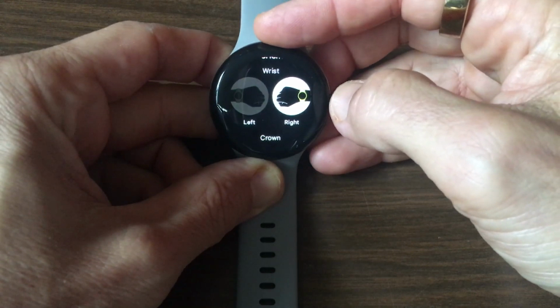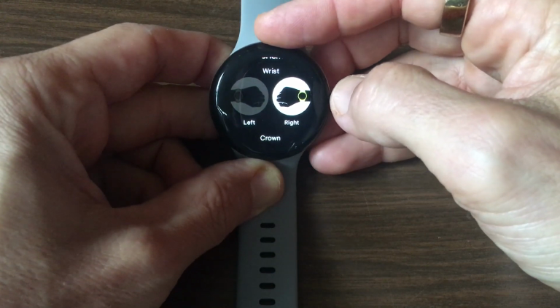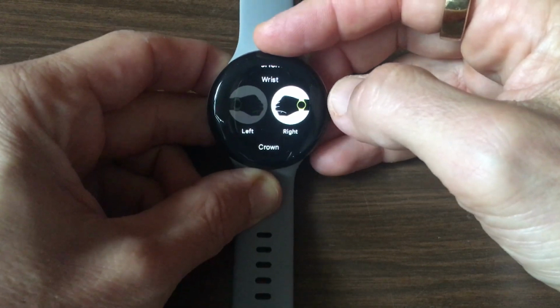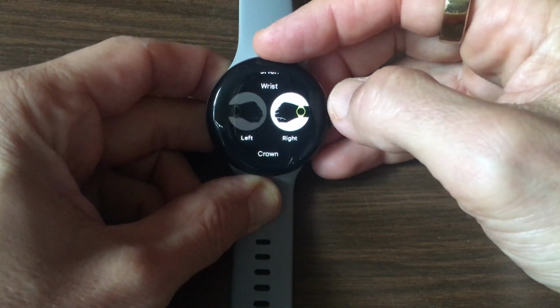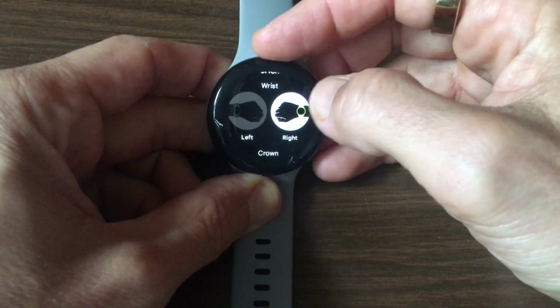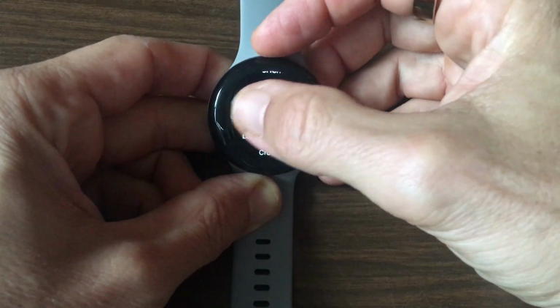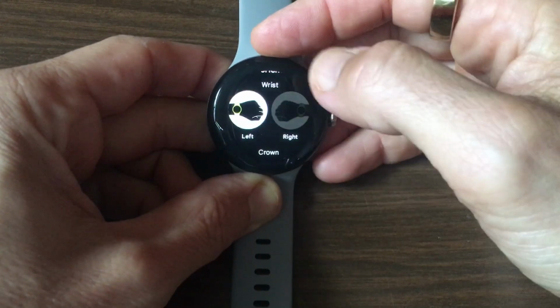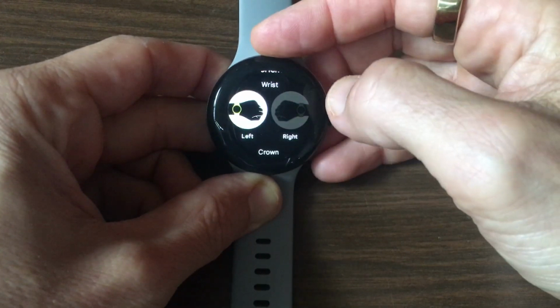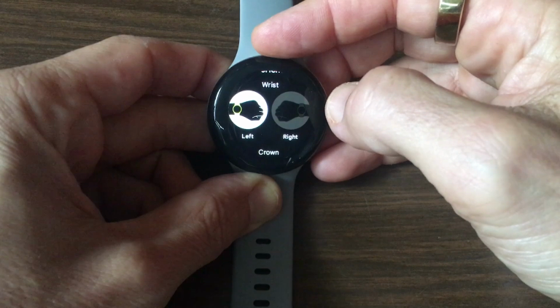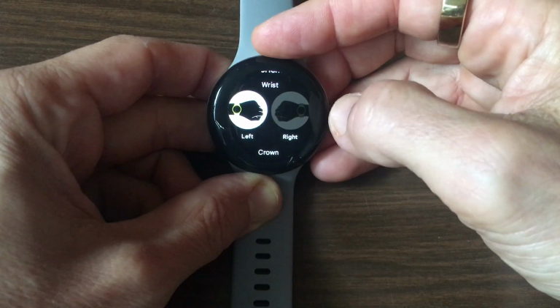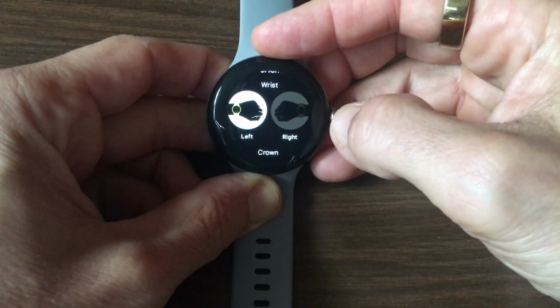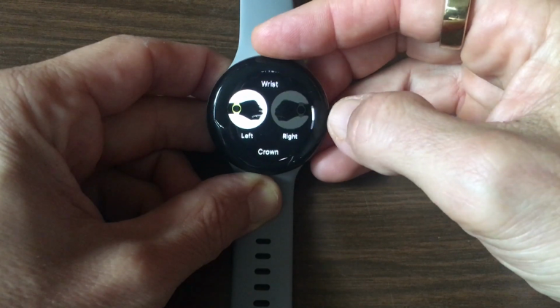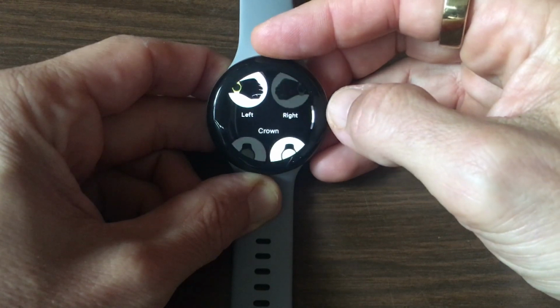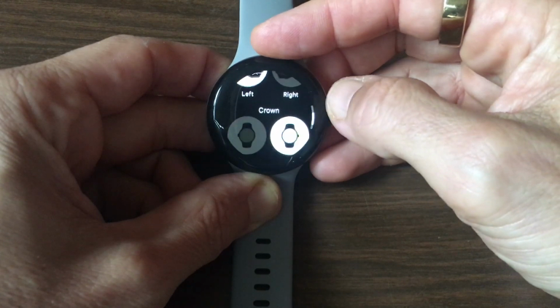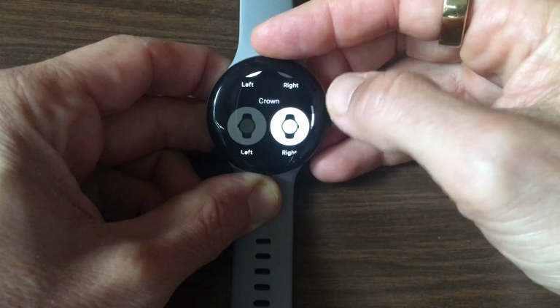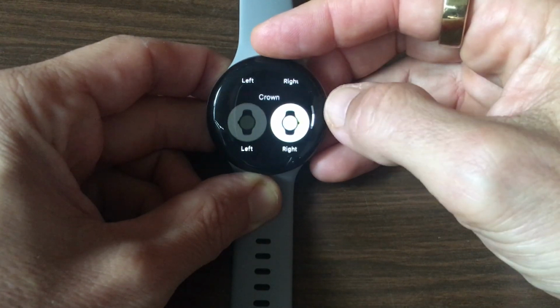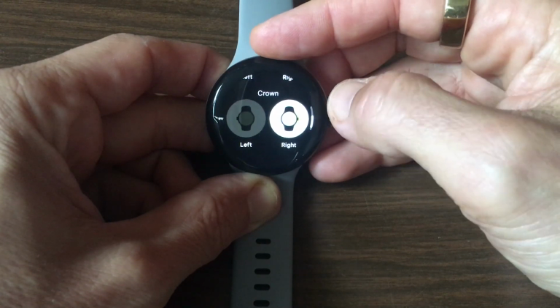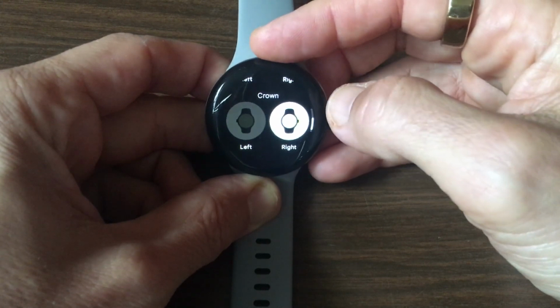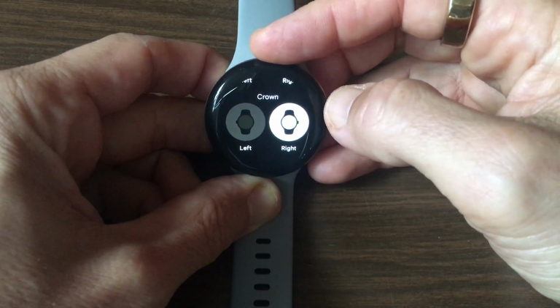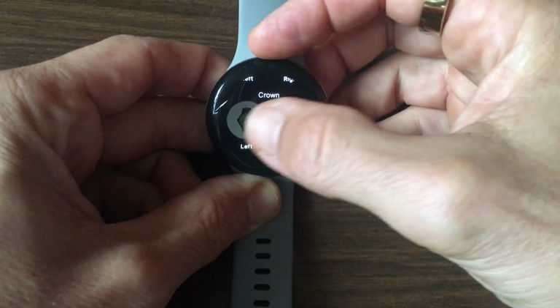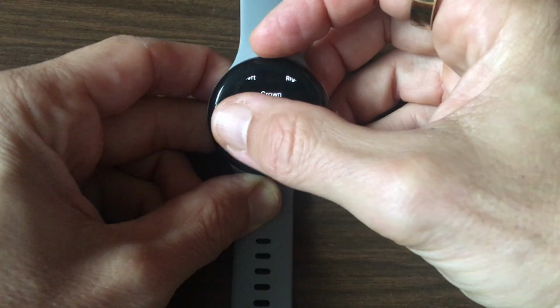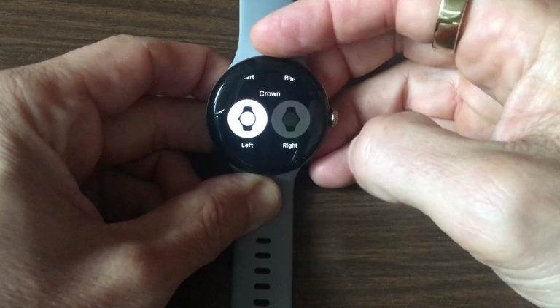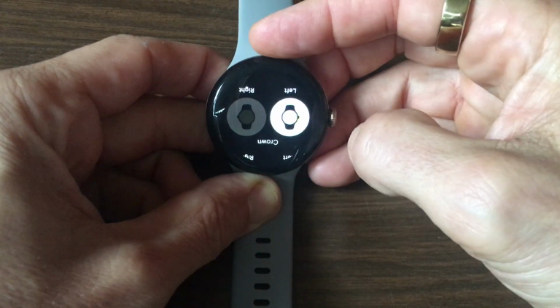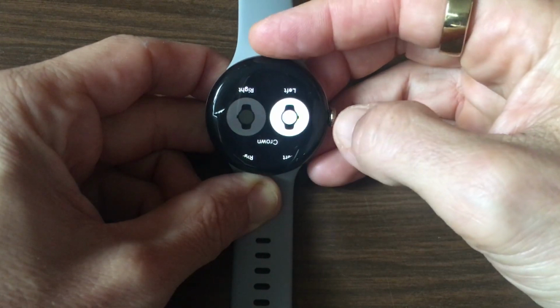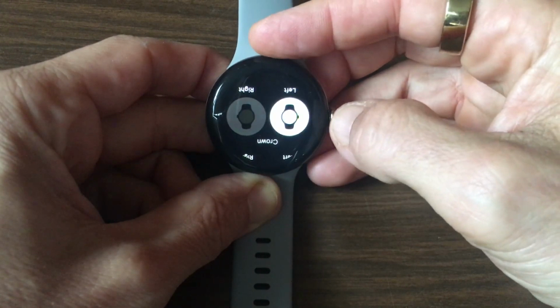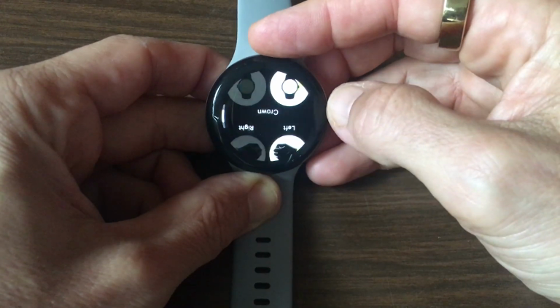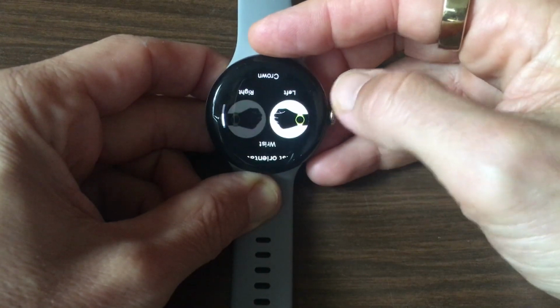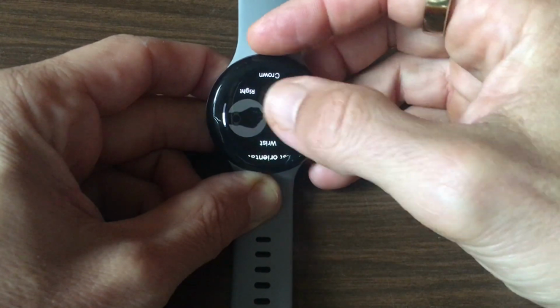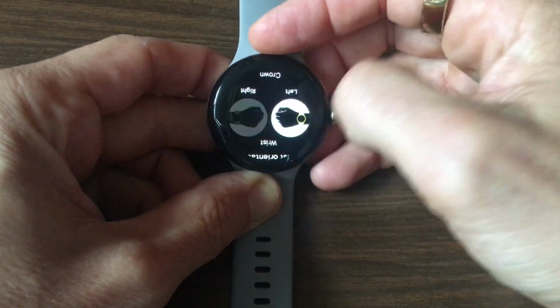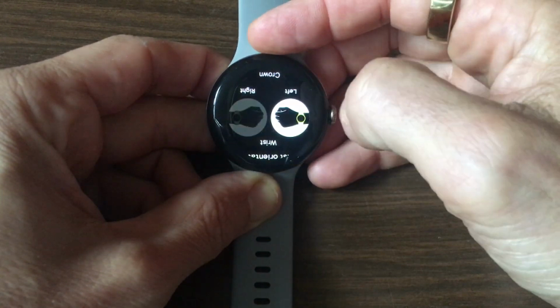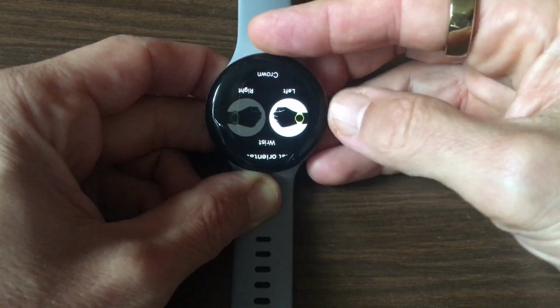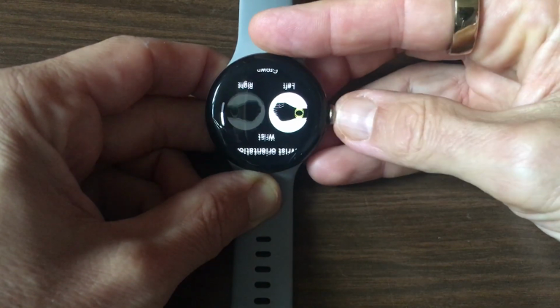Choose Left or Right Wrist depending on your need. After that, scroll down and choose Left or Right Crown. This will flip the screen orientation, allowing the watch to be read whichever wrist it is on.